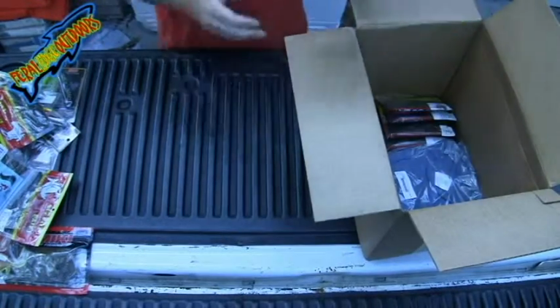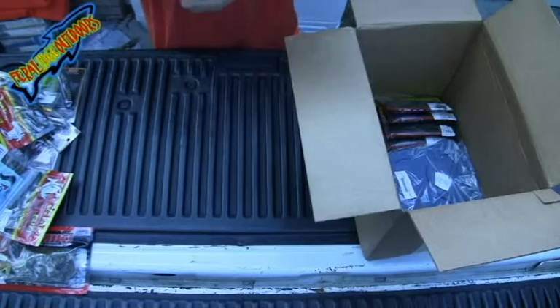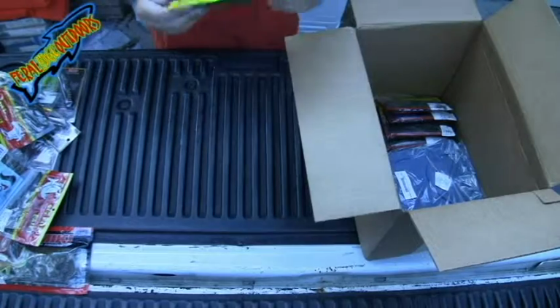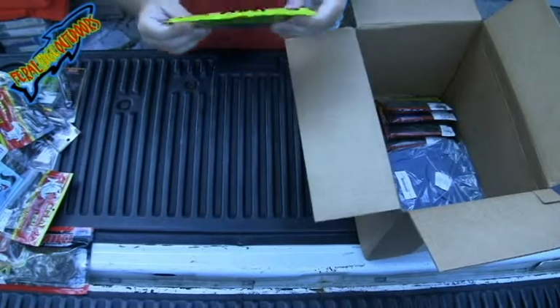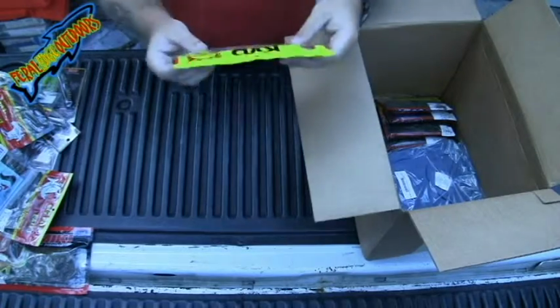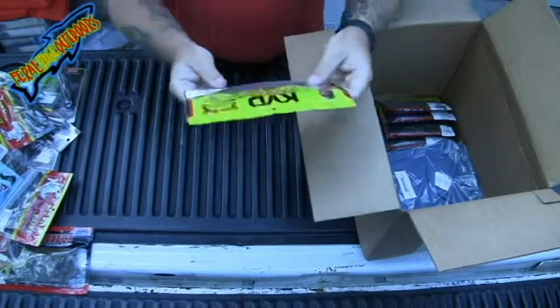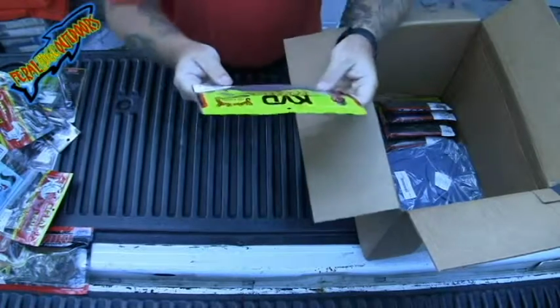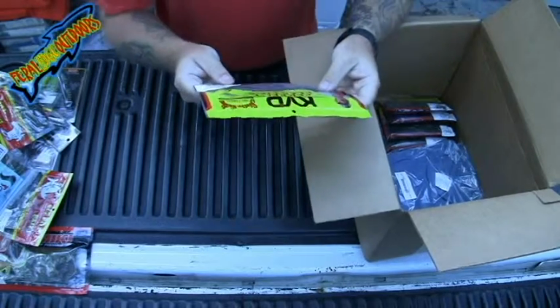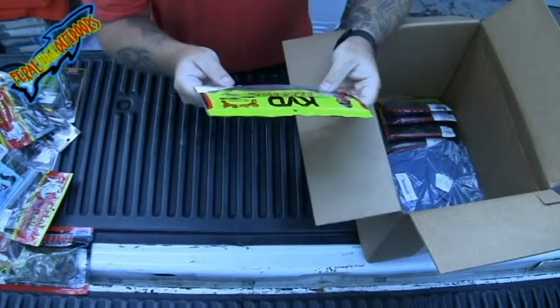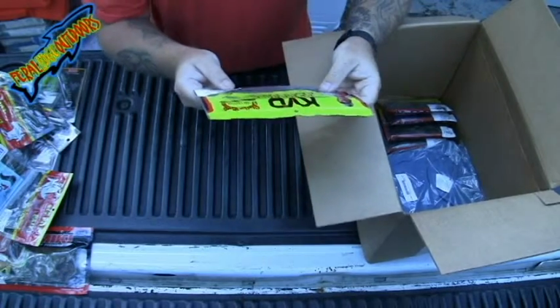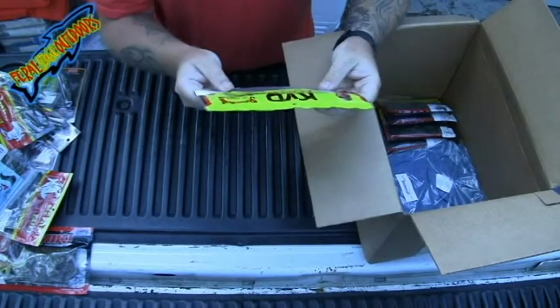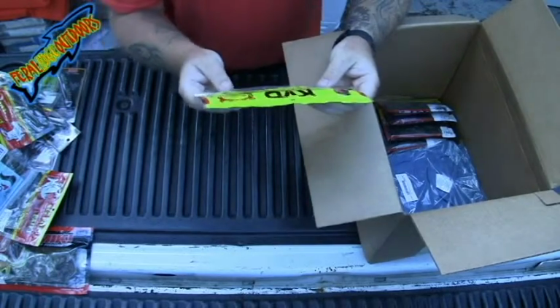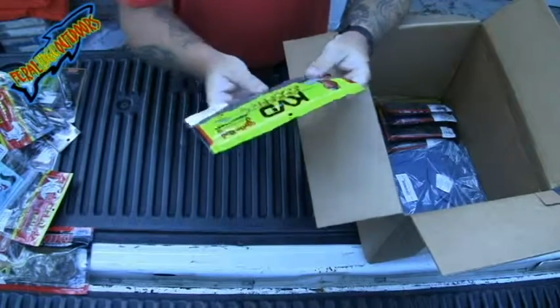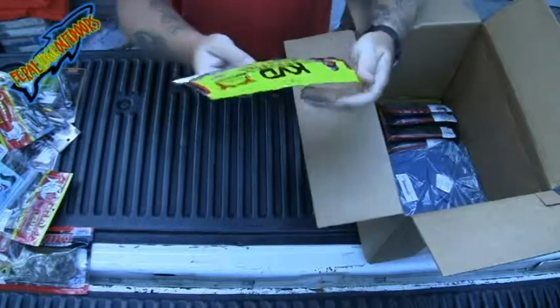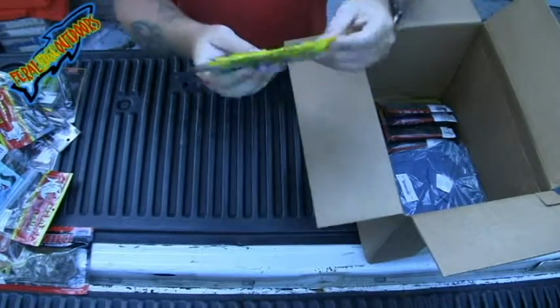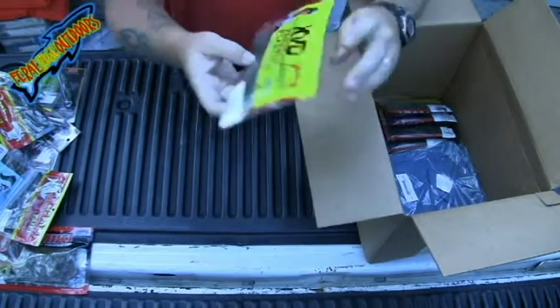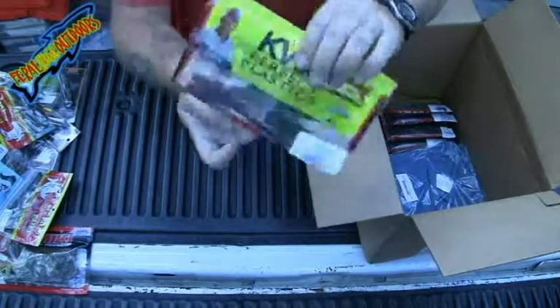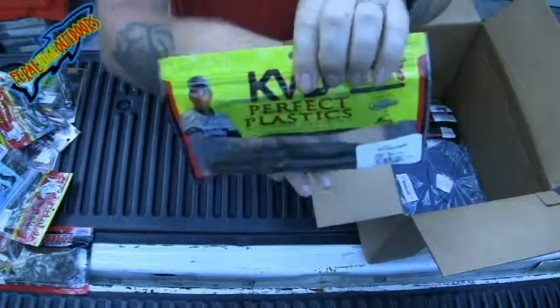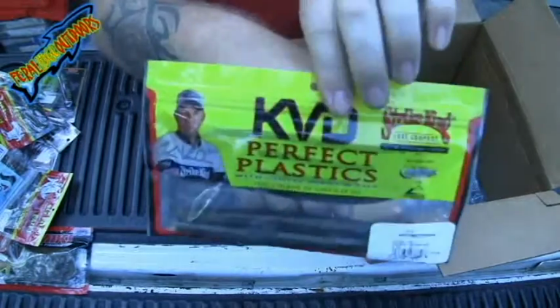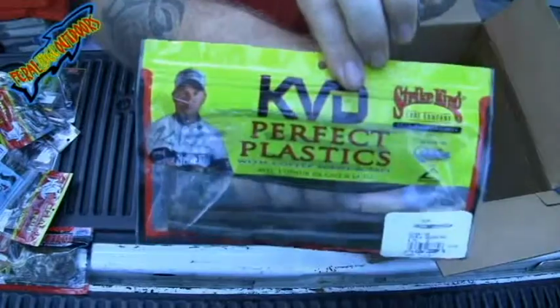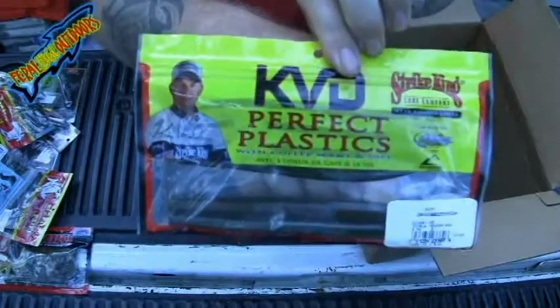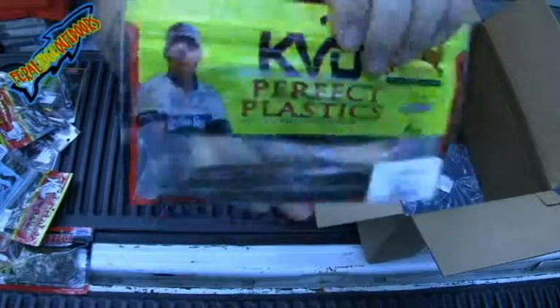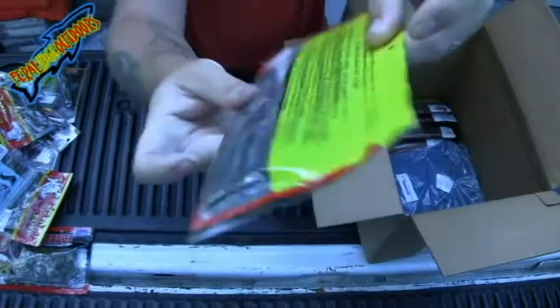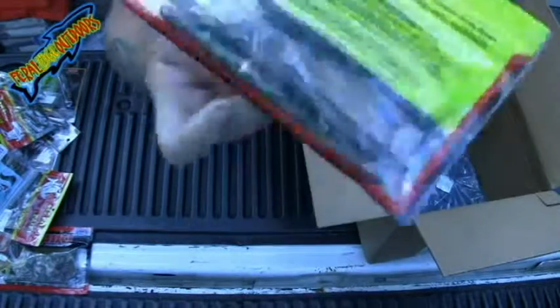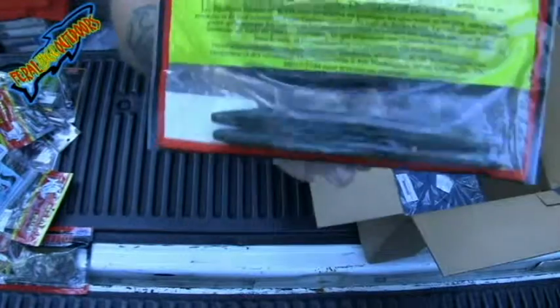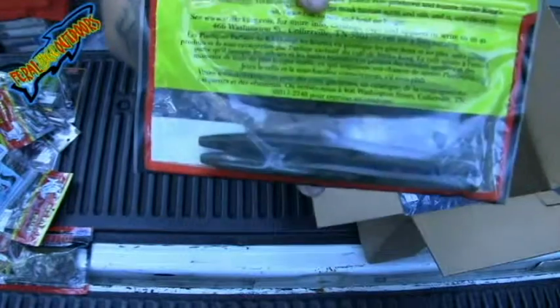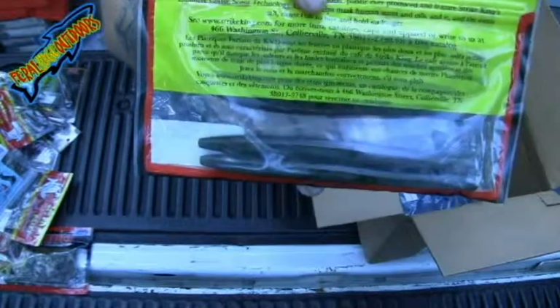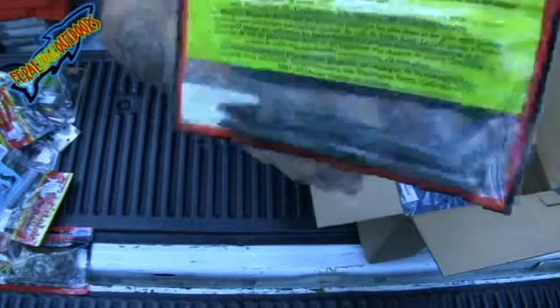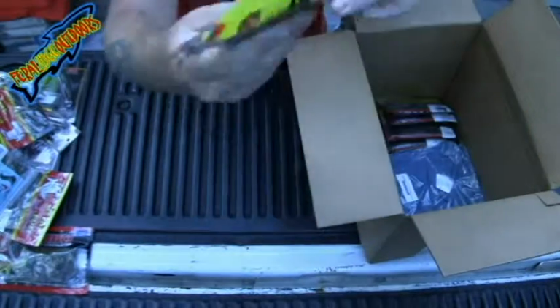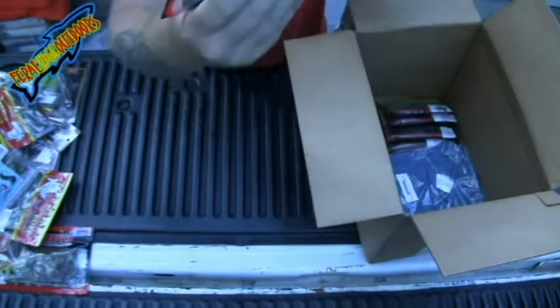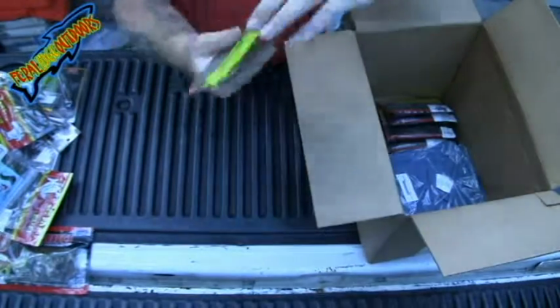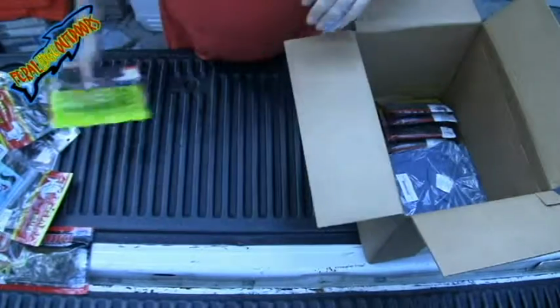Got some KVD Perfect Plastics. These are Double Header Red Sticks — awesome finesse bait. That's what I like using them for.